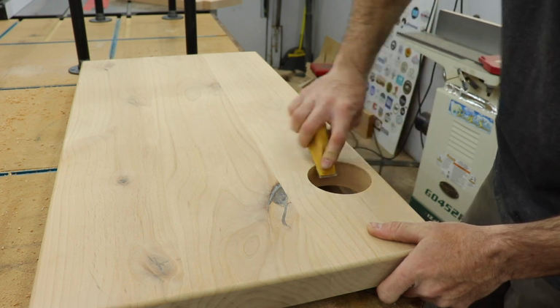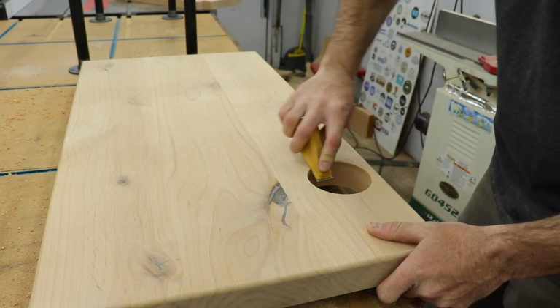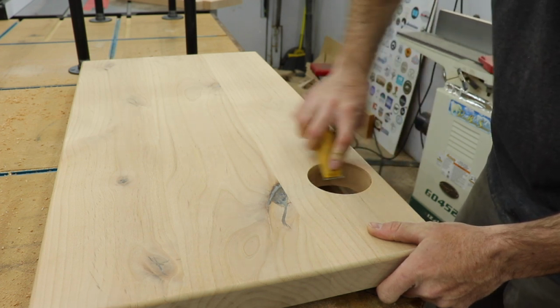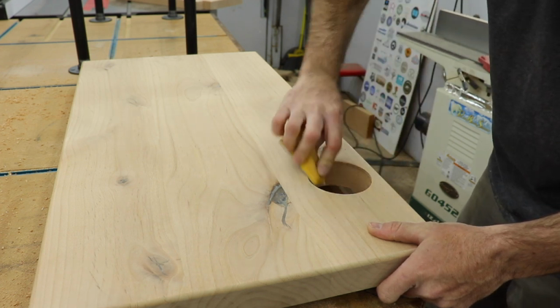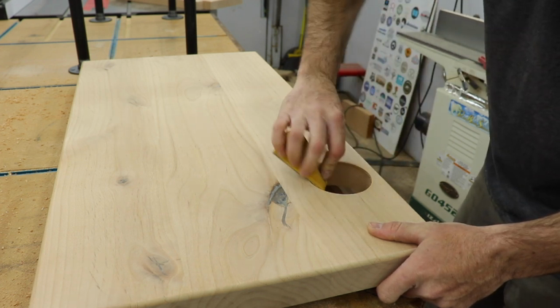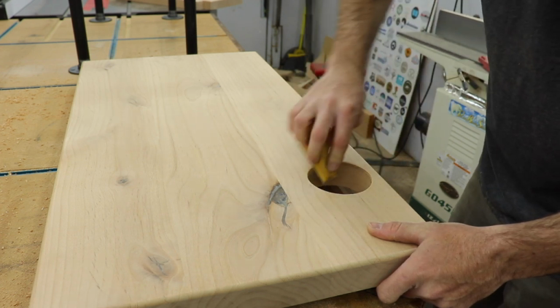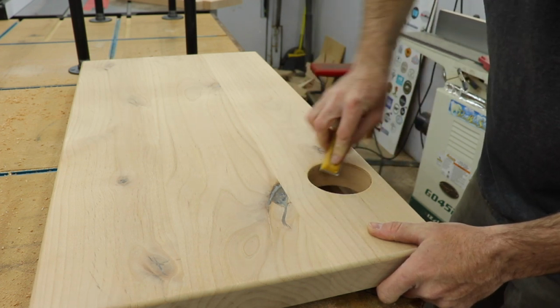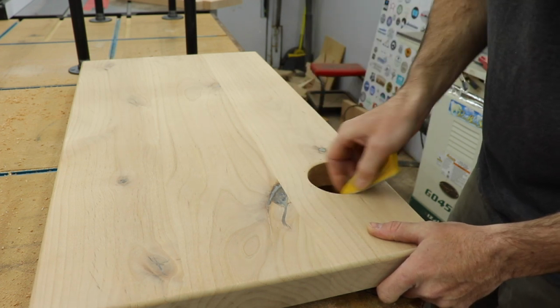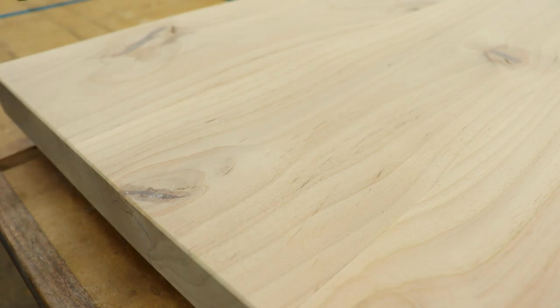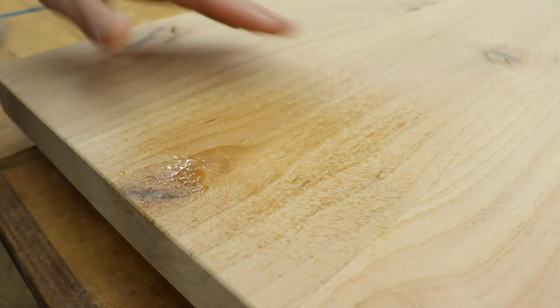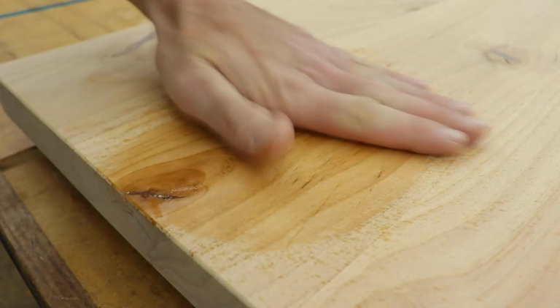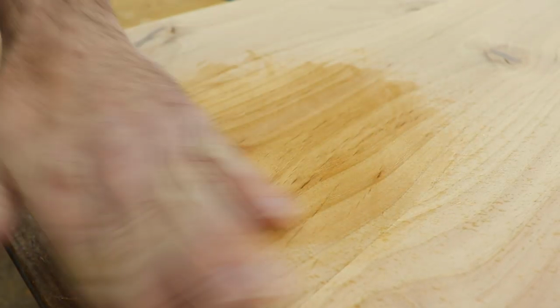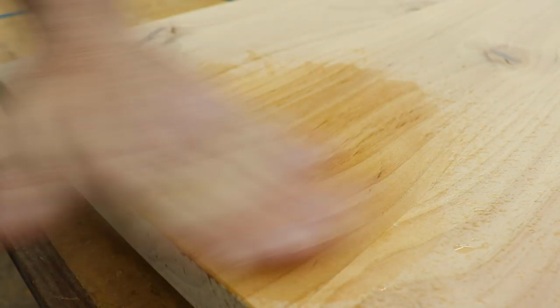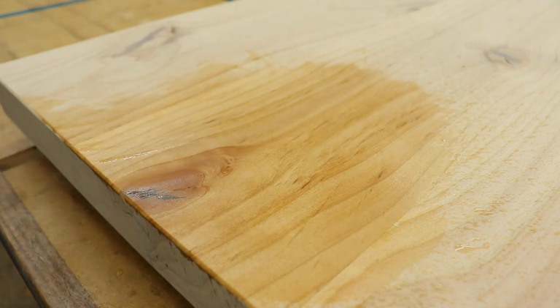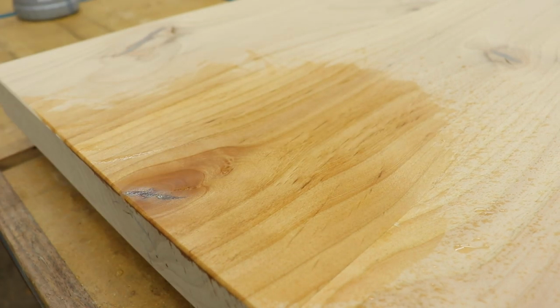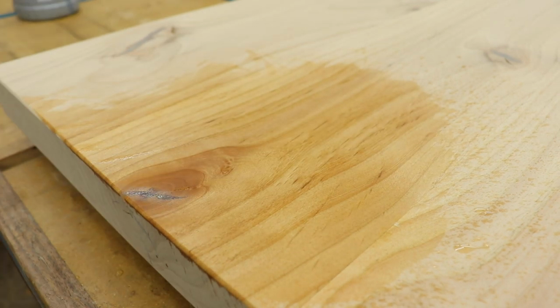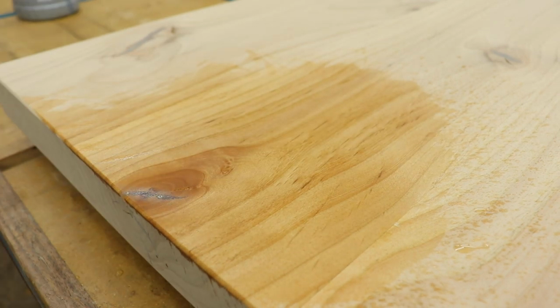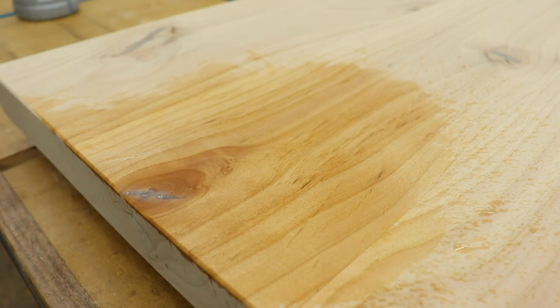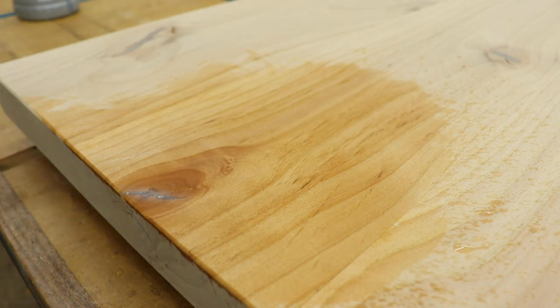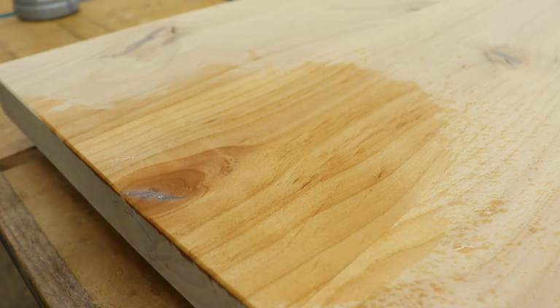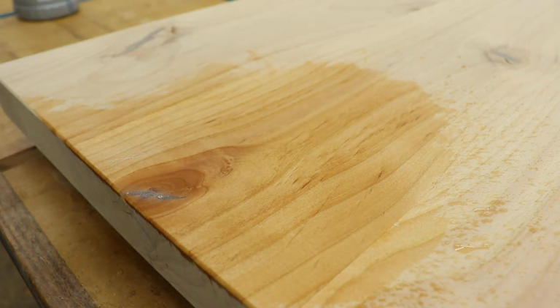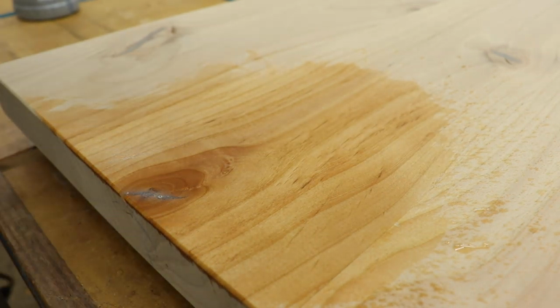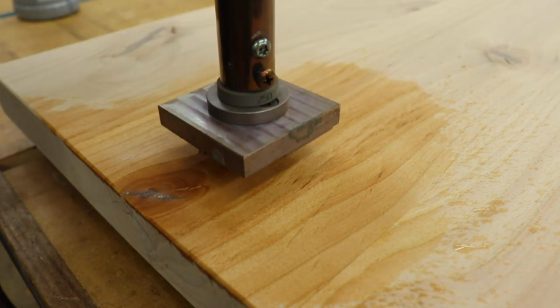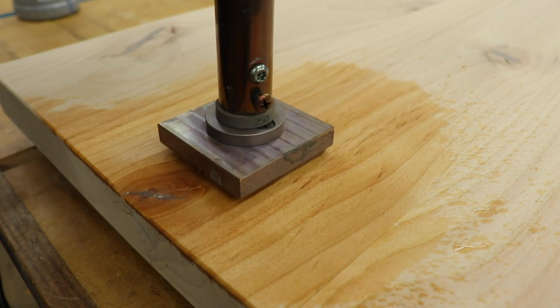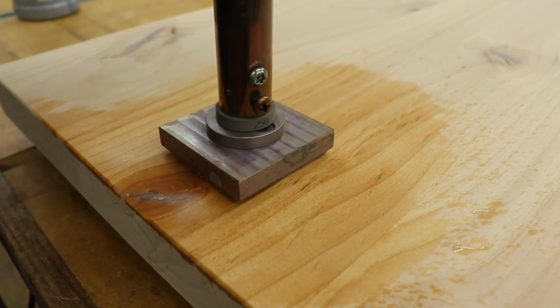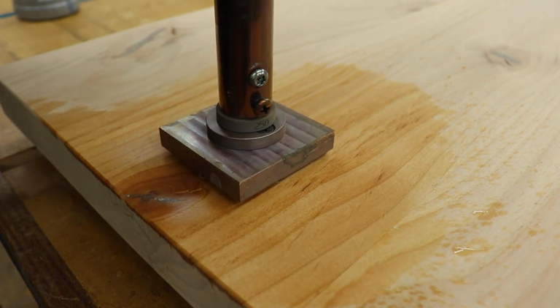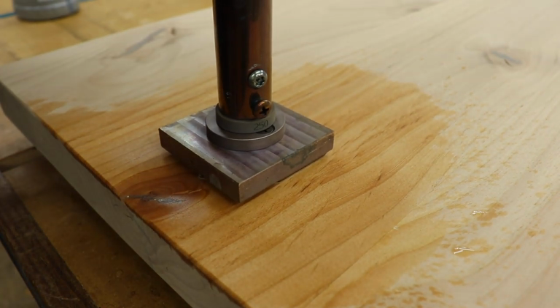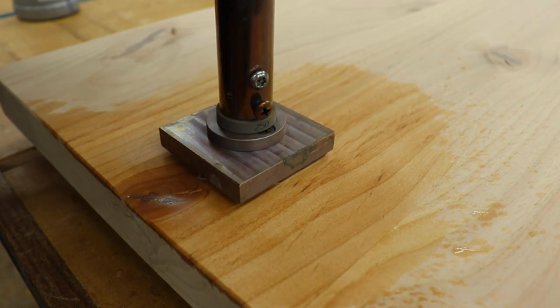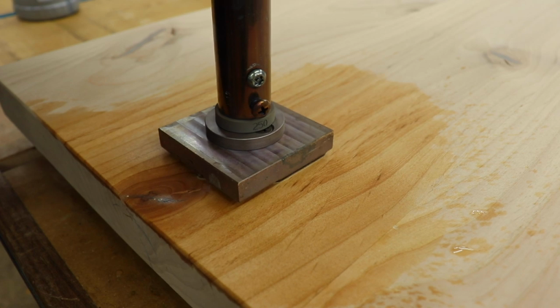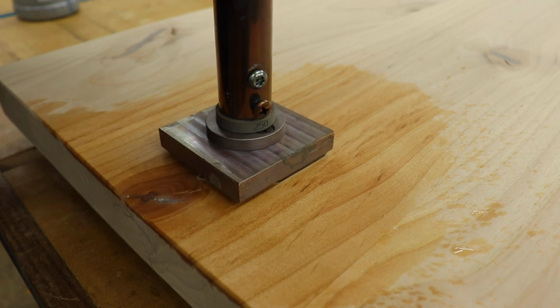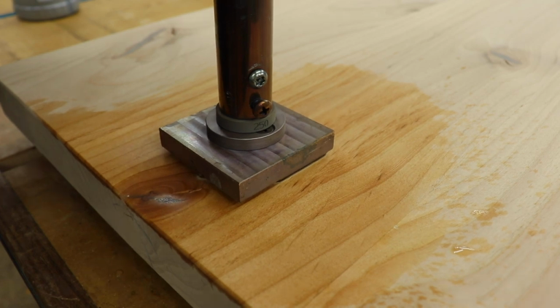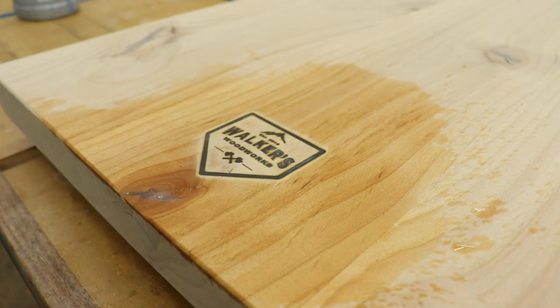As always I like to mark my work, so I use my branding iron from Gearheart Industry. They've also given me a coupon code for you guys — 10% off your first custom brand, check for that link below.